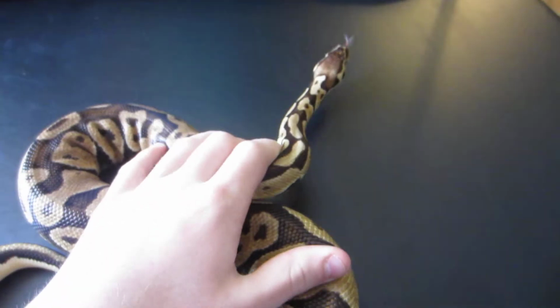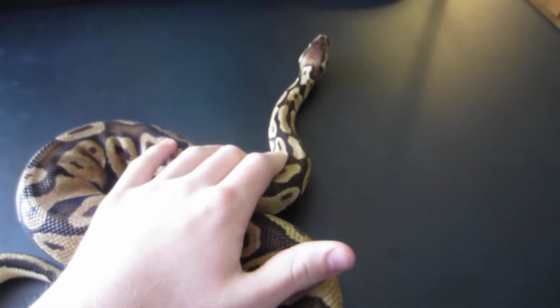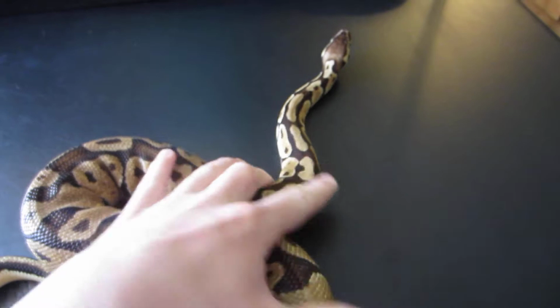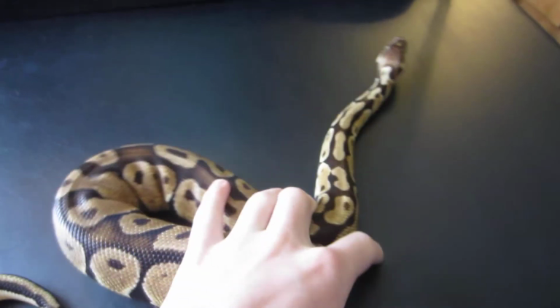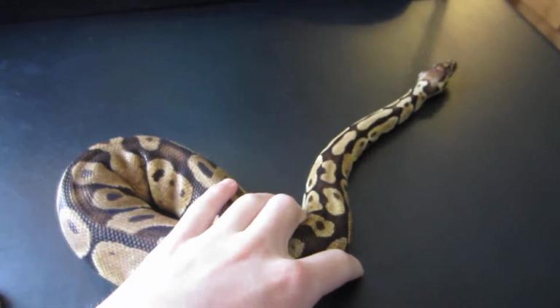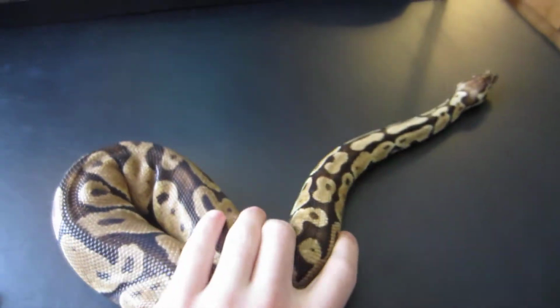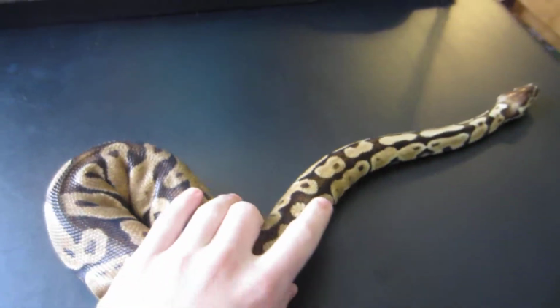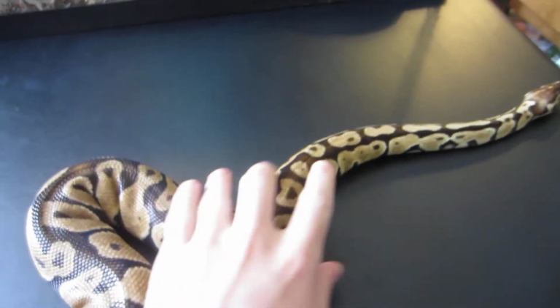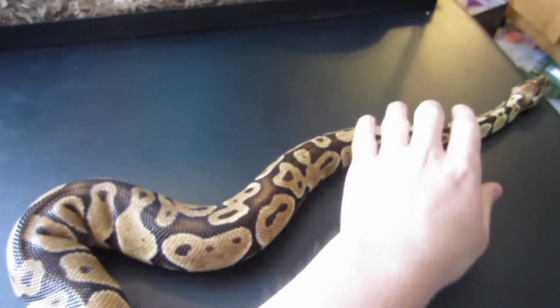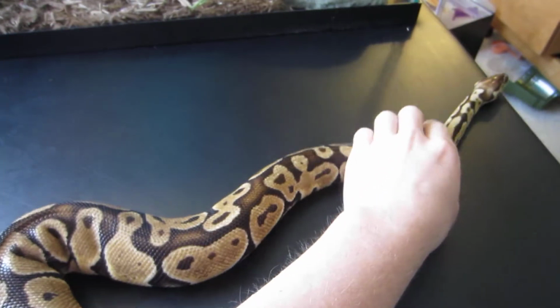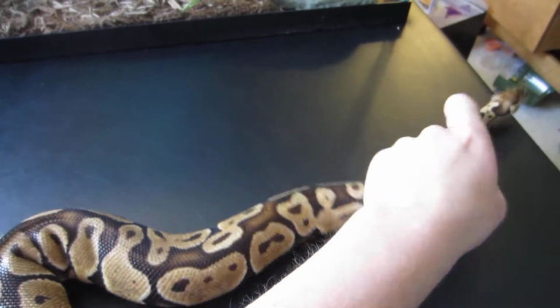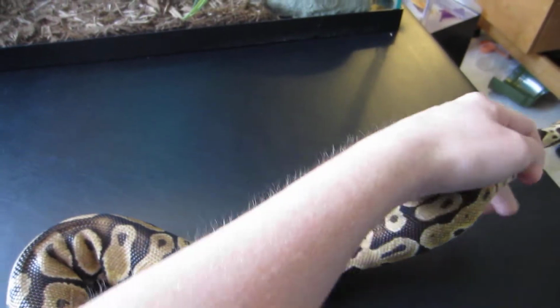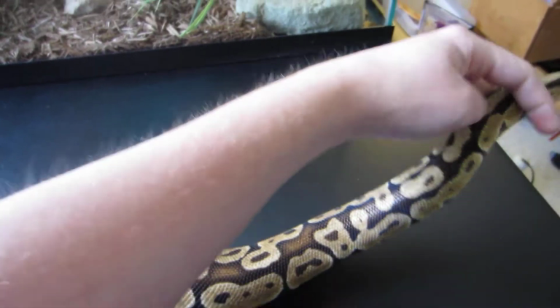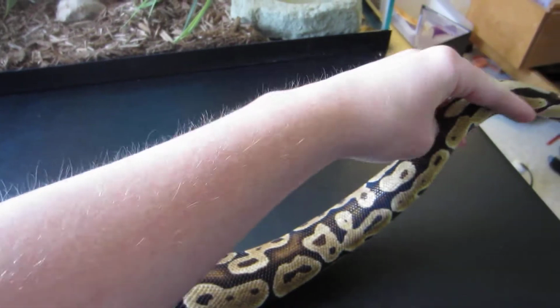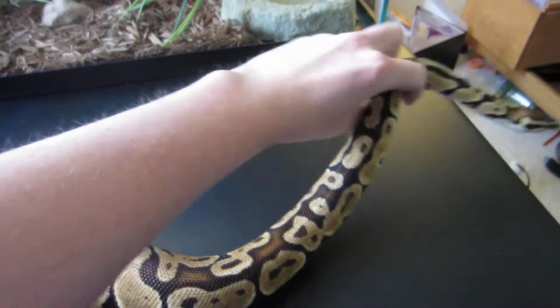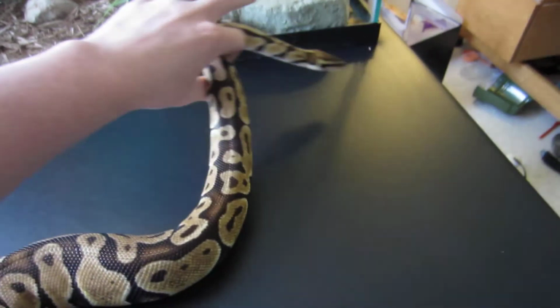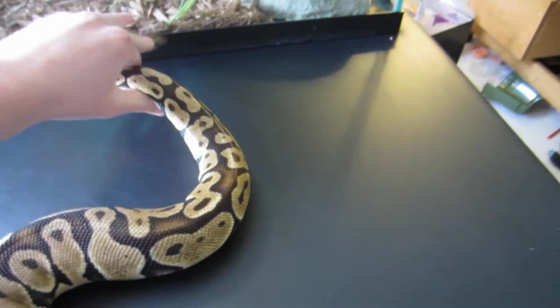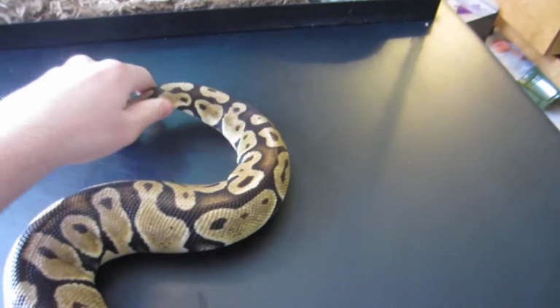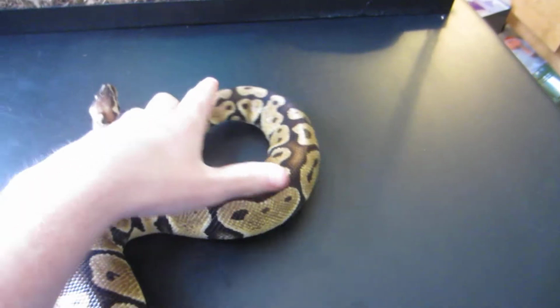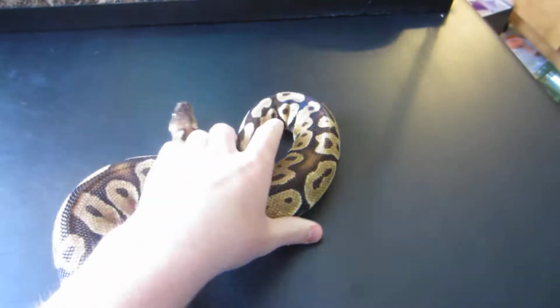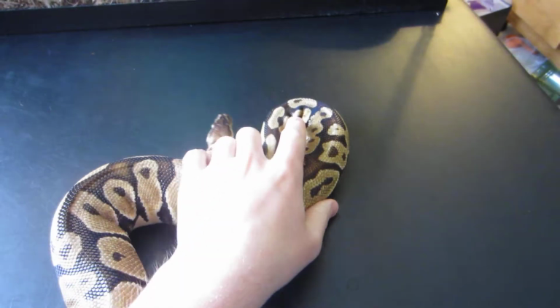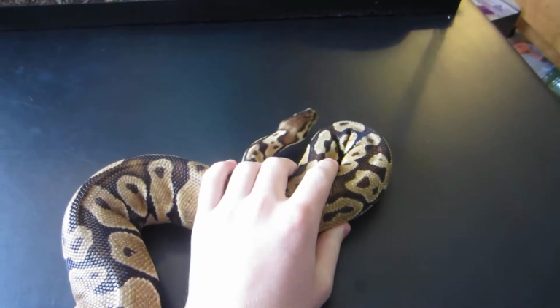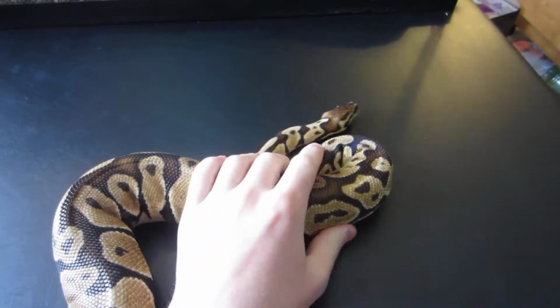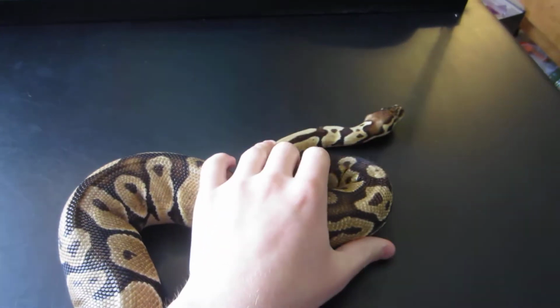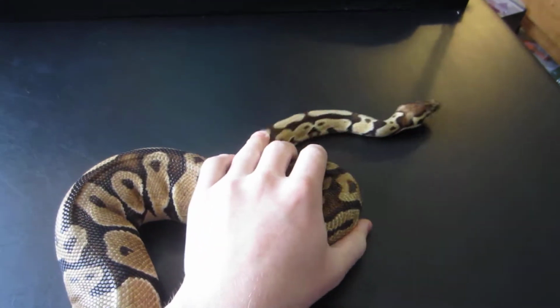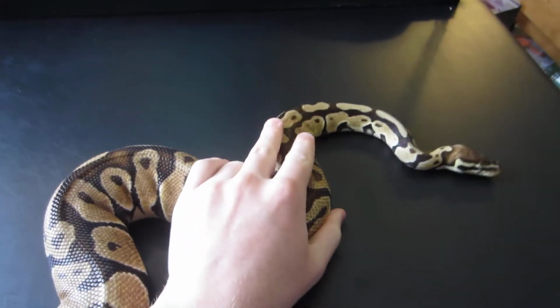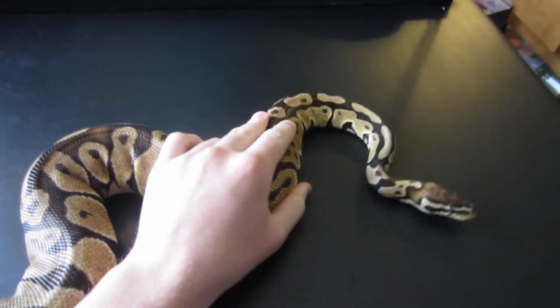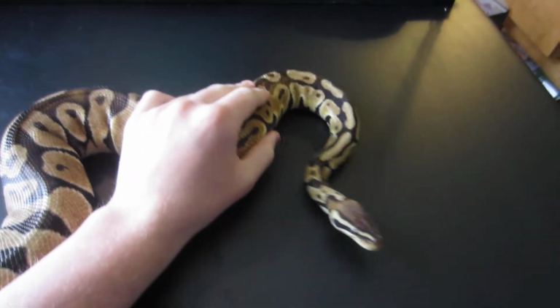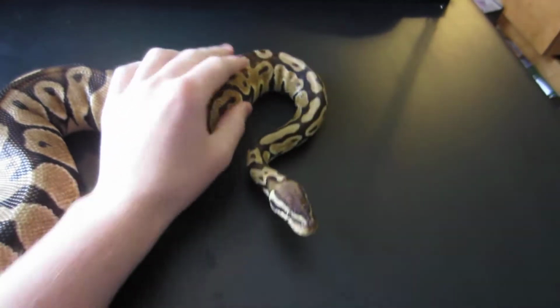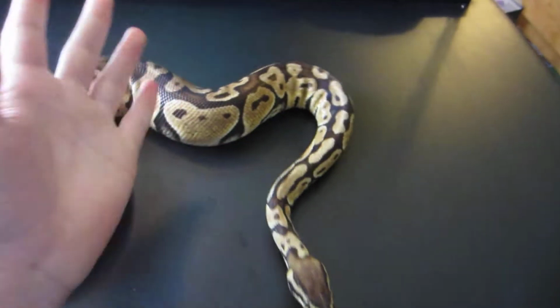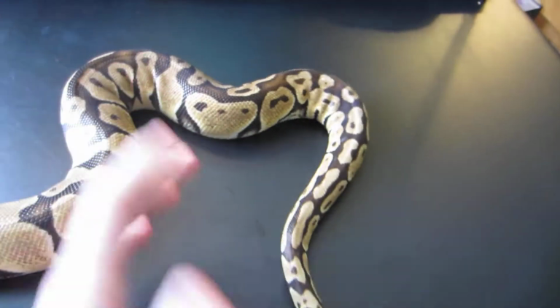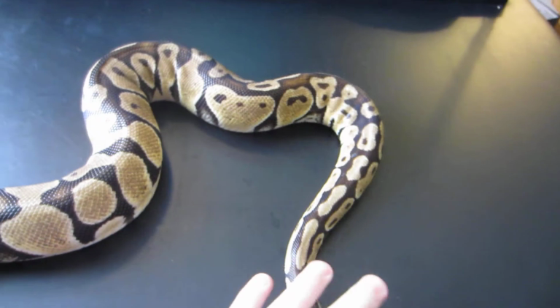Now let's look at live births. We're talking boas, anacondas, garter snakes — those are the snakes that give live birth. Those are the top examples.